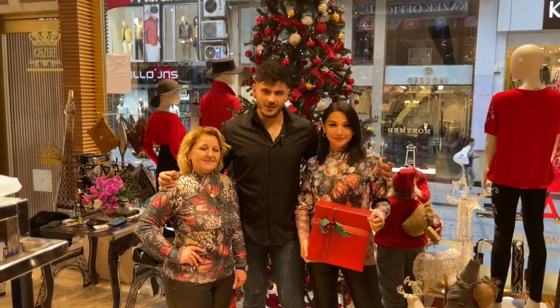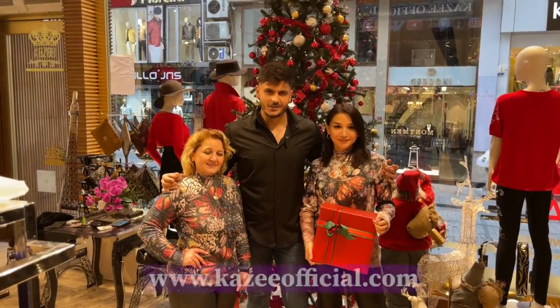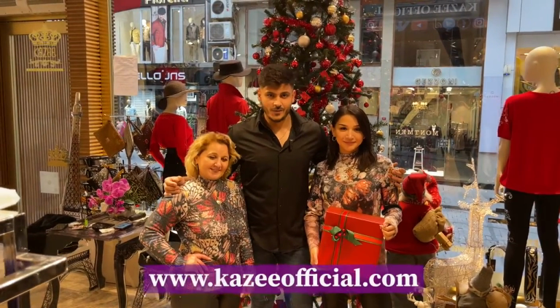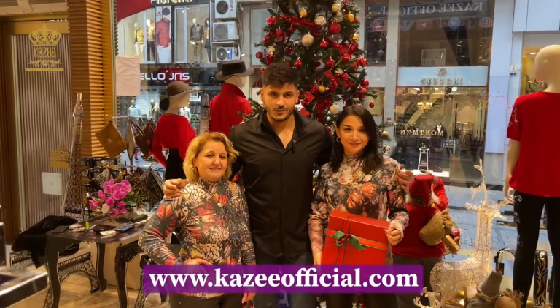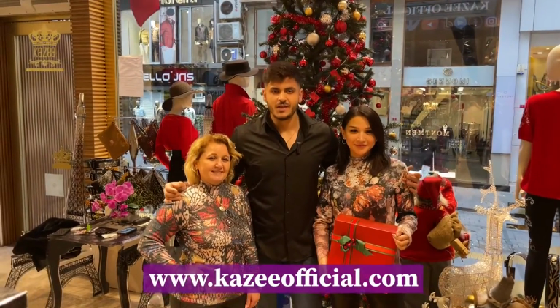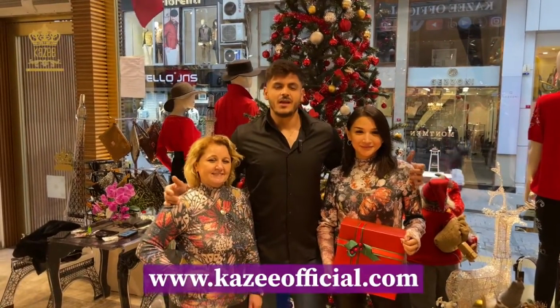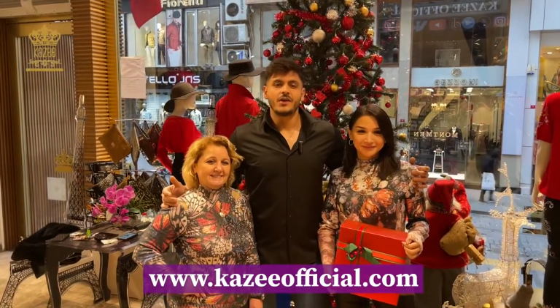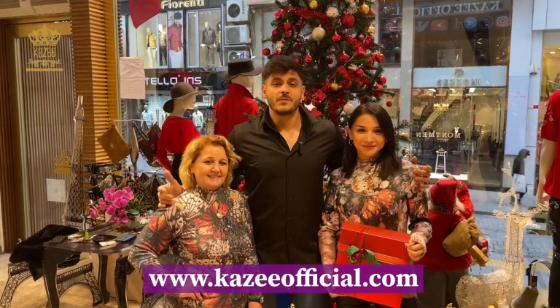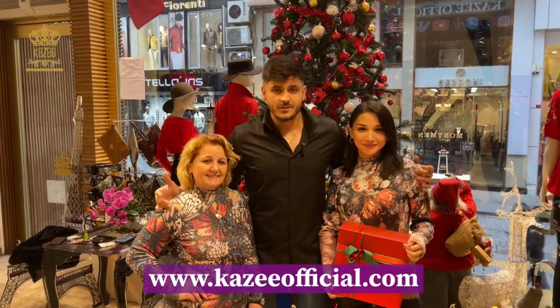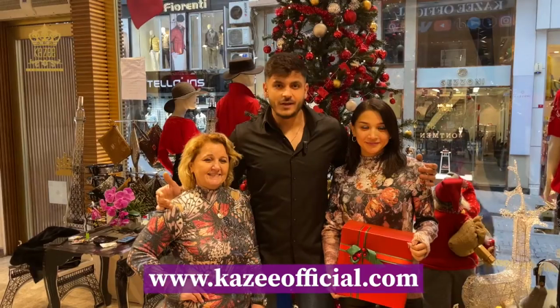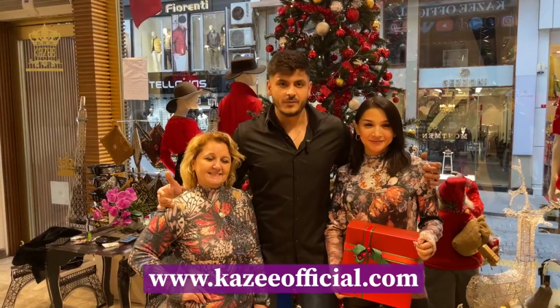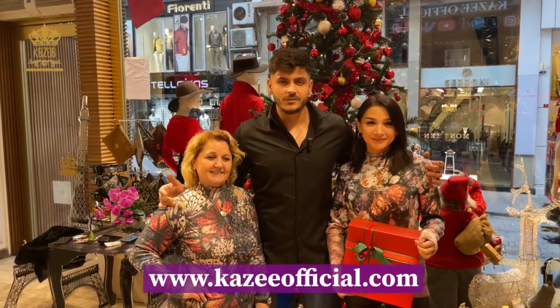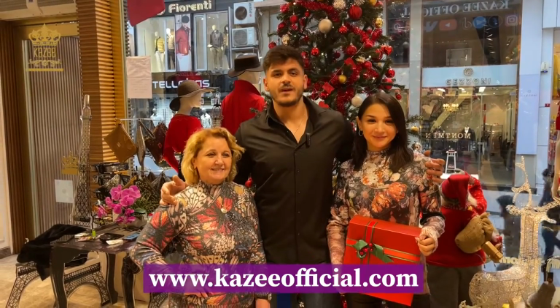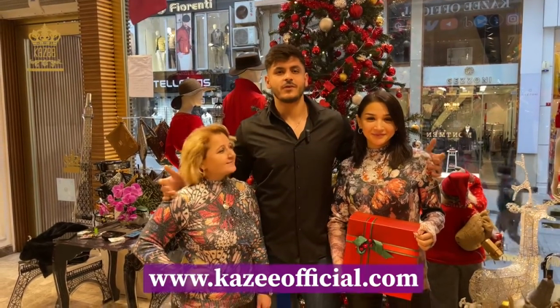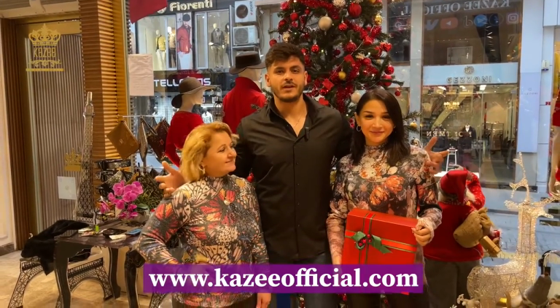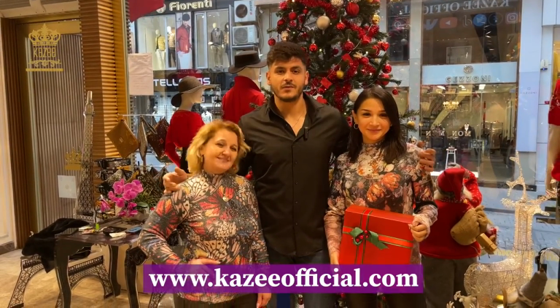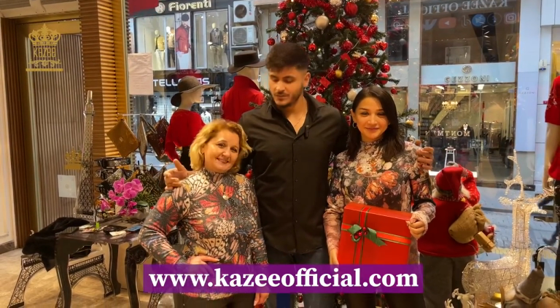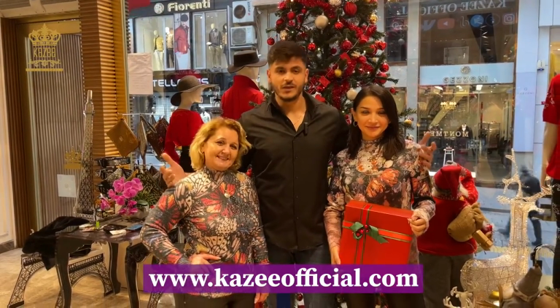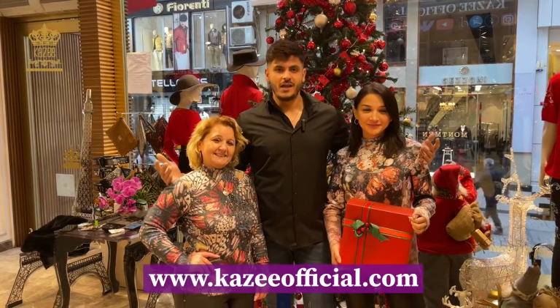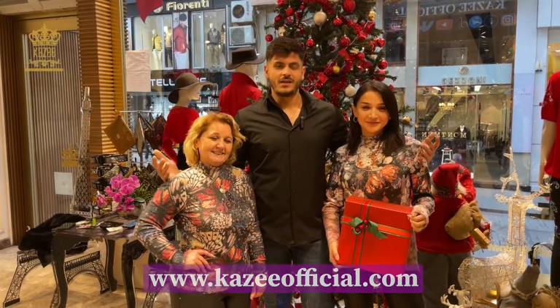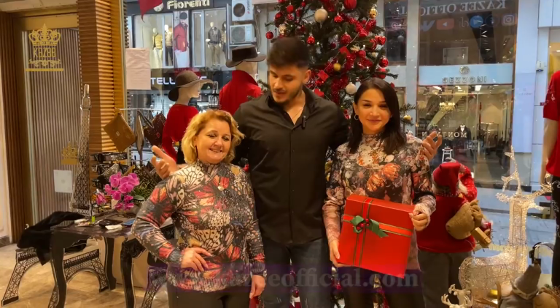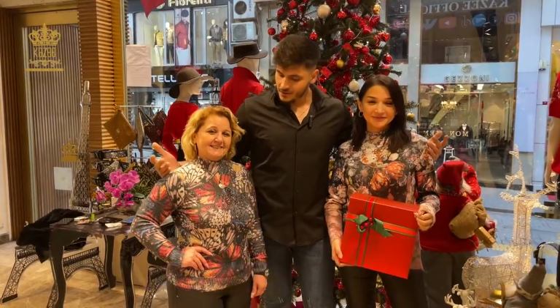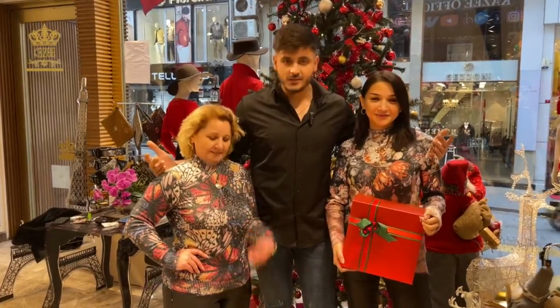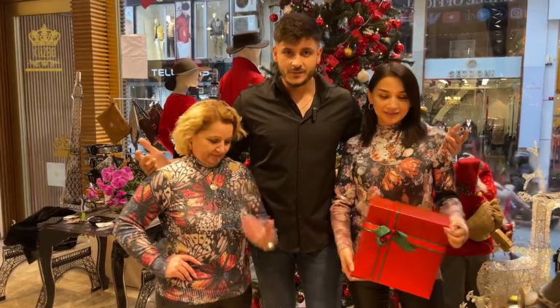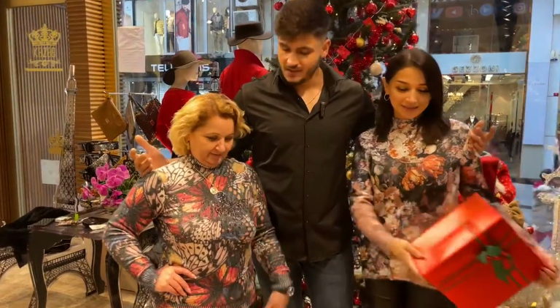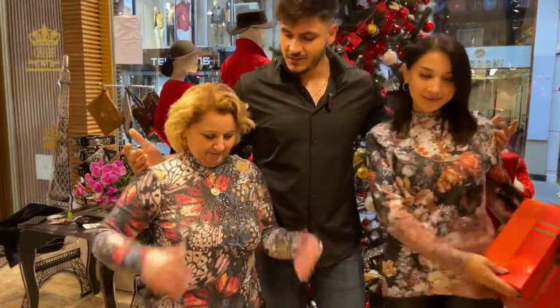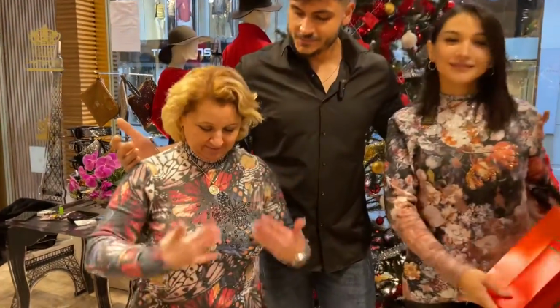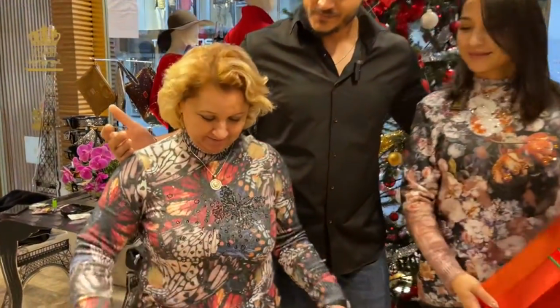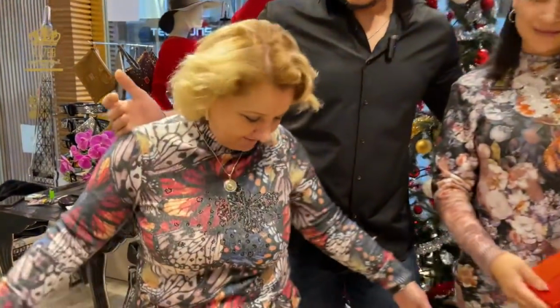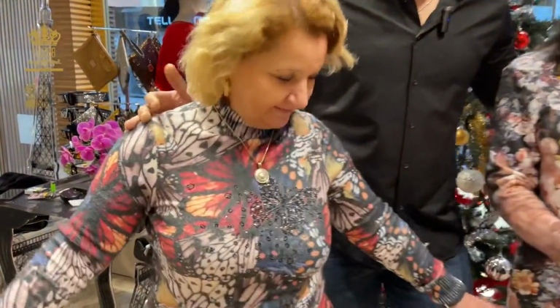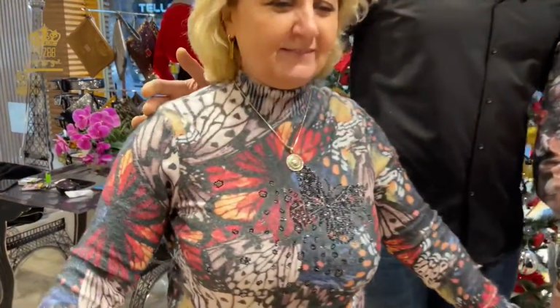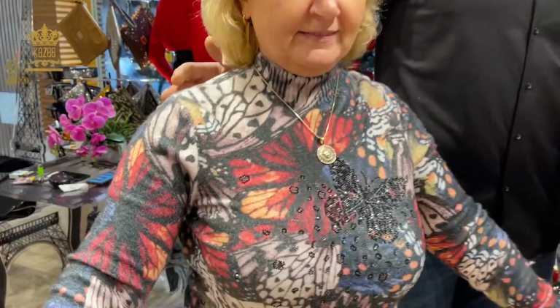Hello dear customers, I hope you are doing good. Merry Christmas and happy new year! Today we have some beautiful collection from these beautiful Angora looks. As you can see, they are digital.